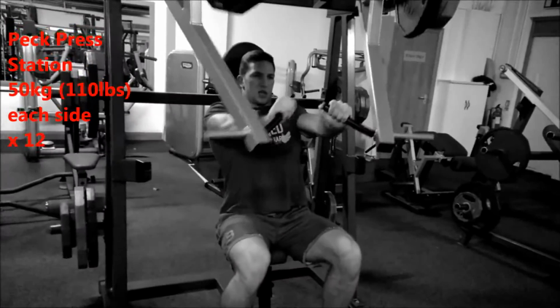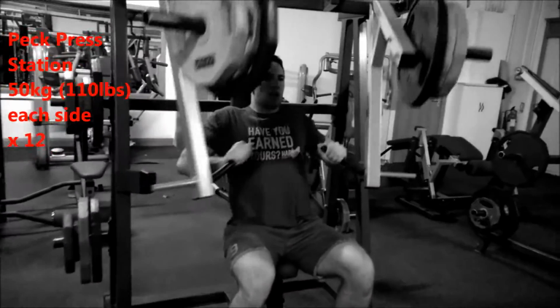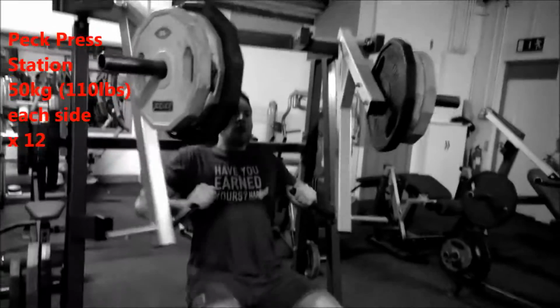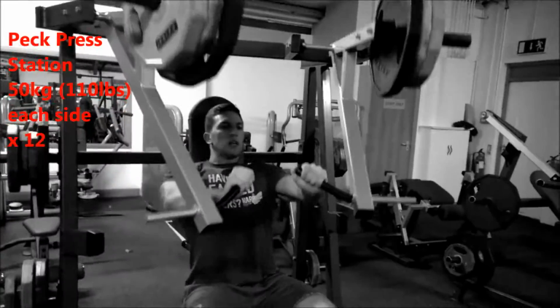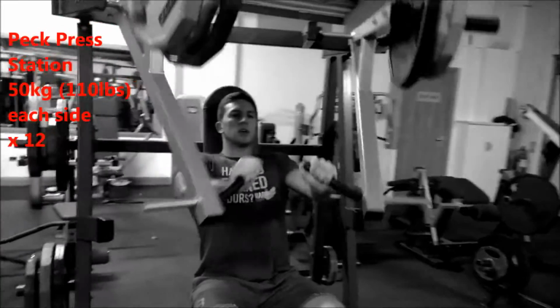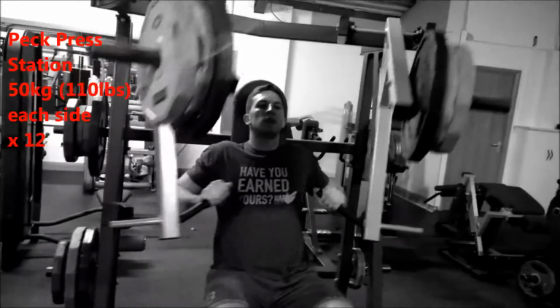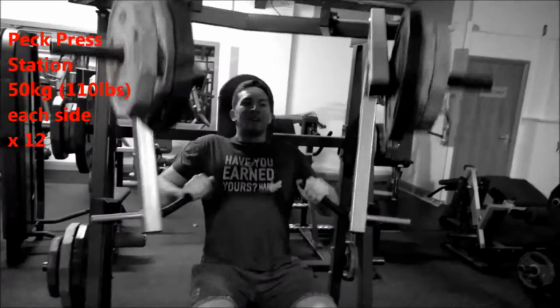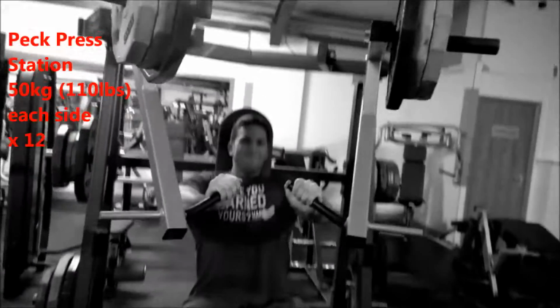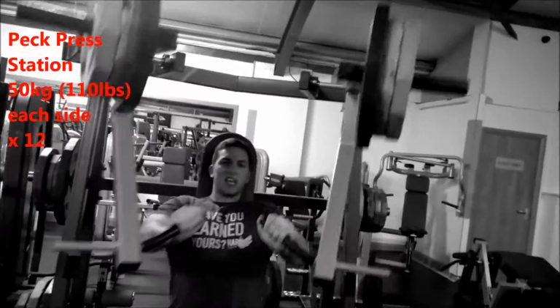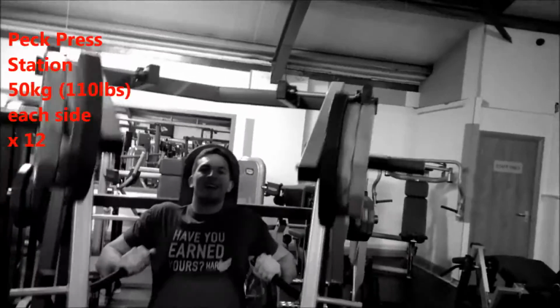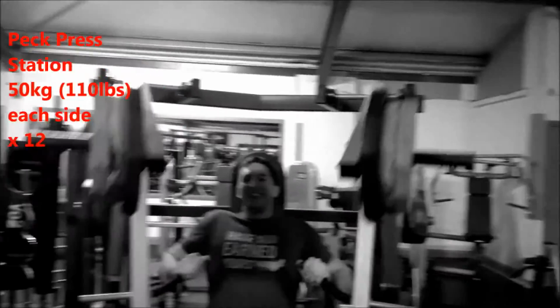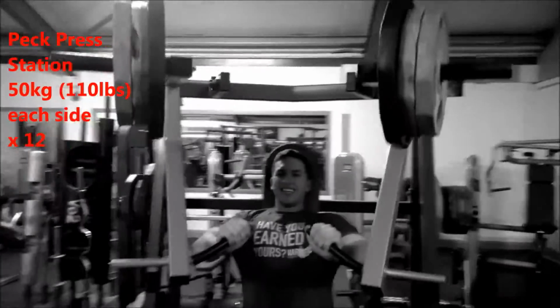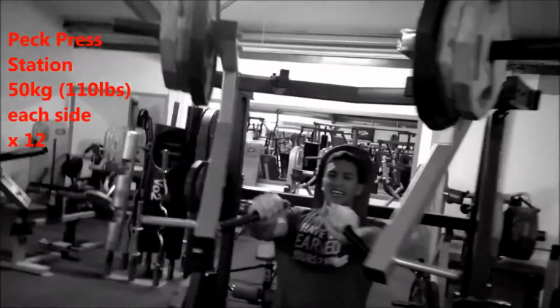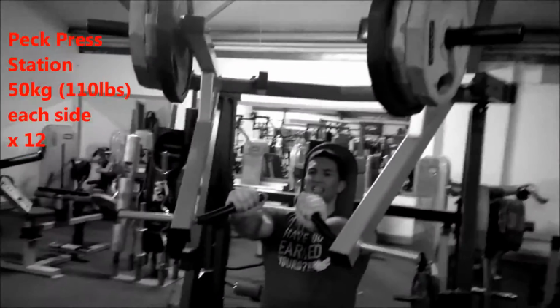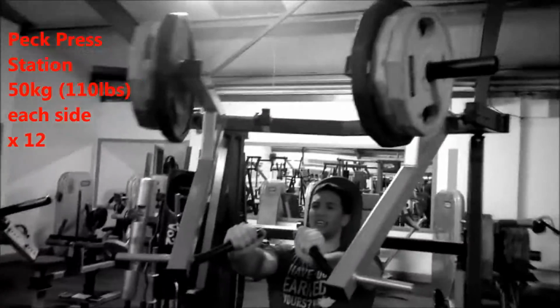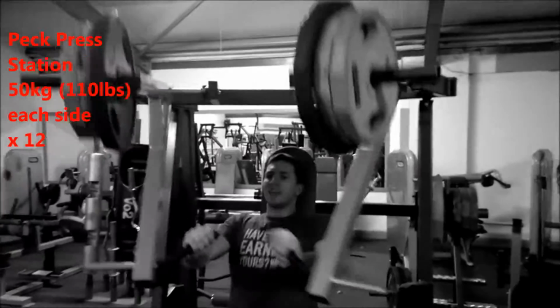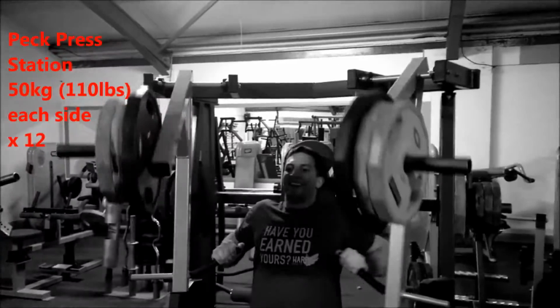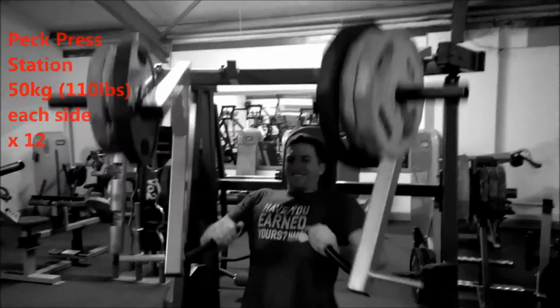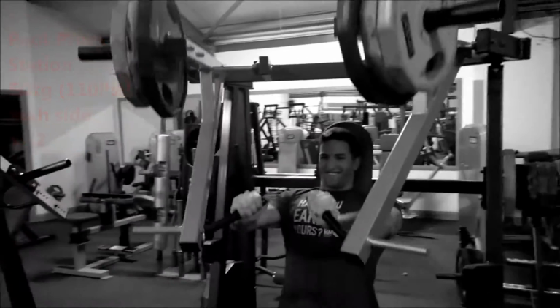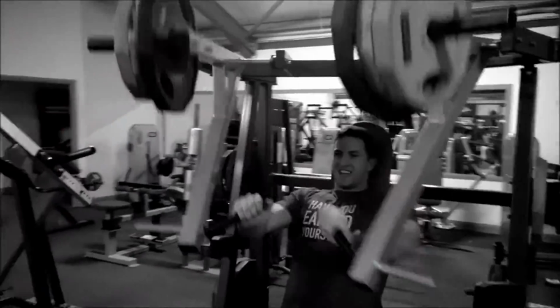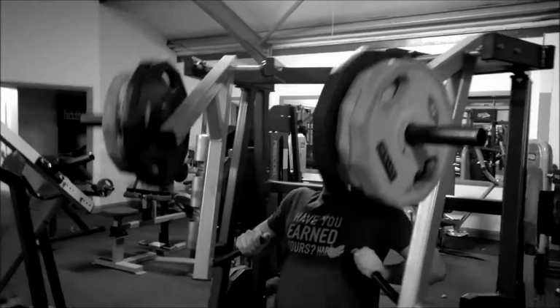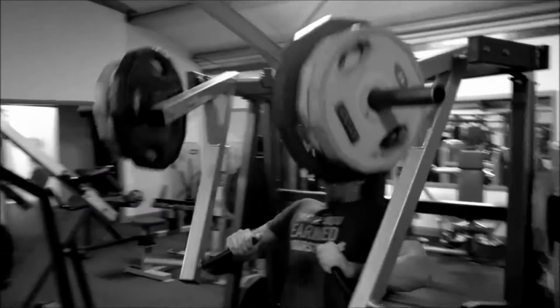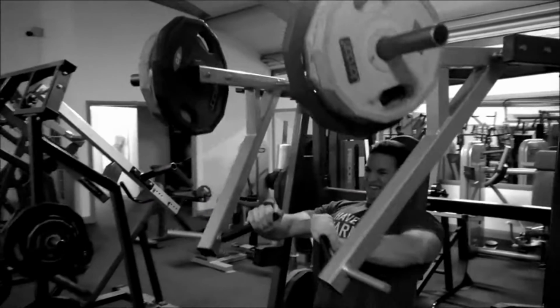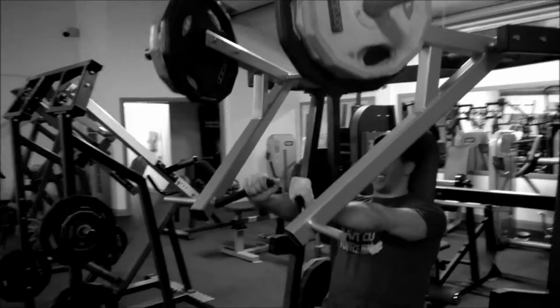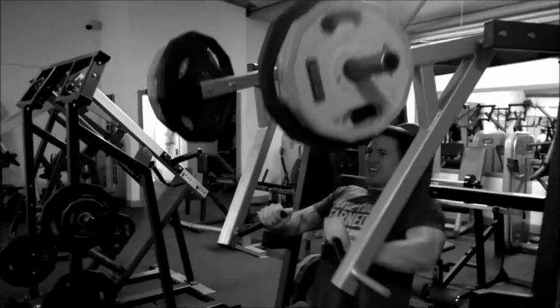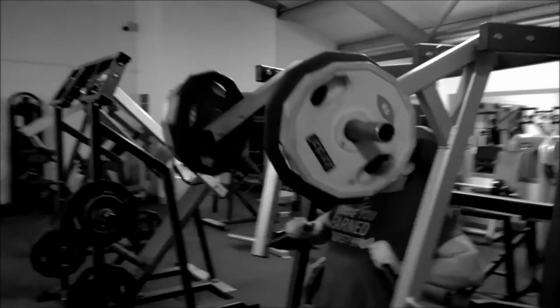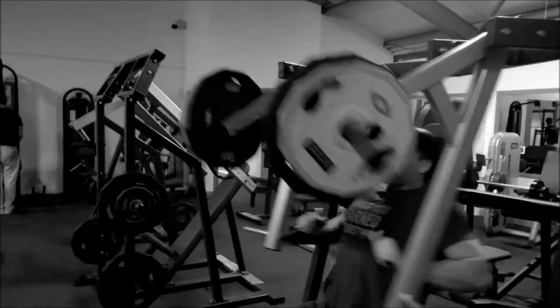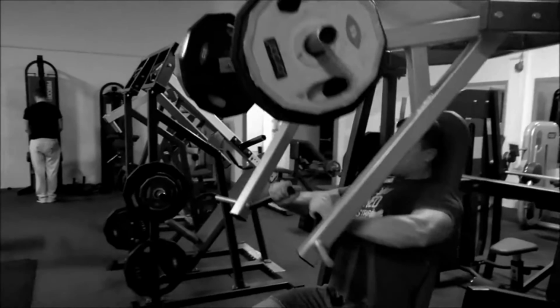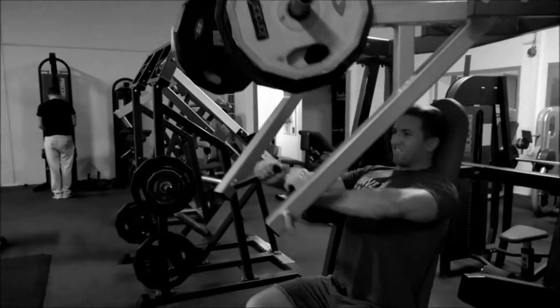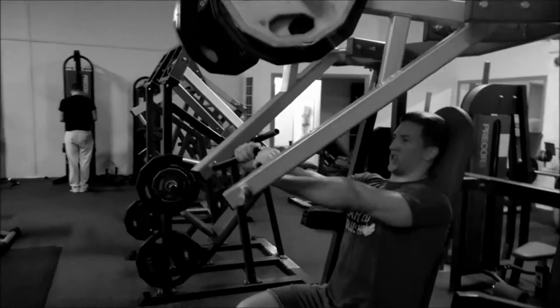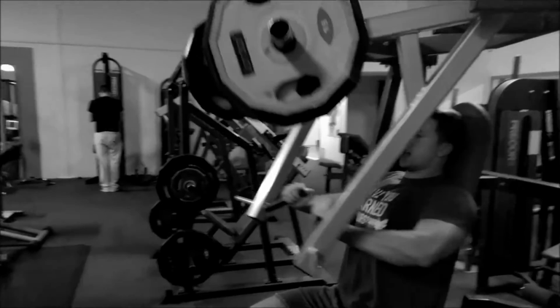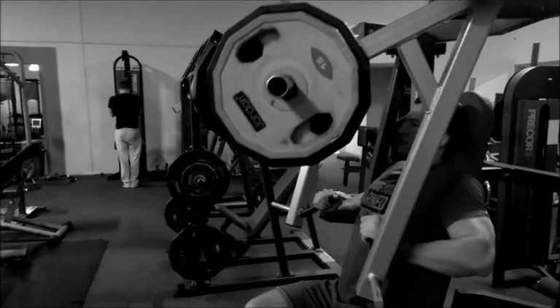This exercise is amazing for concentration — you're really just pushing it and you can do lots of drop sets or supersets with no problem. I sometimes put an extra 25 pounds and just kill it for a few reps at the end. It's really good, I love it.